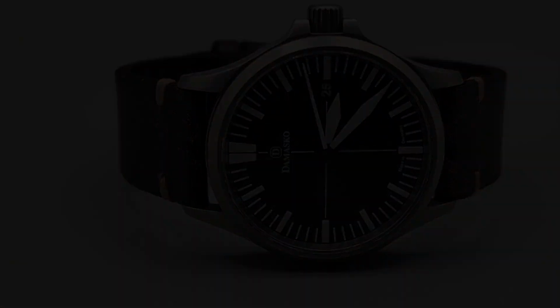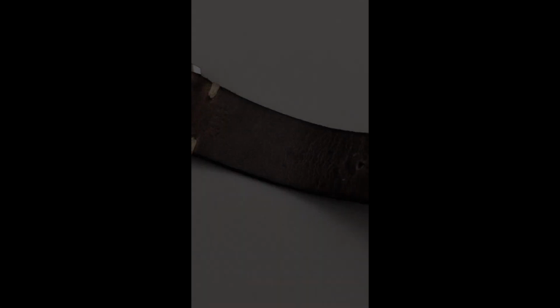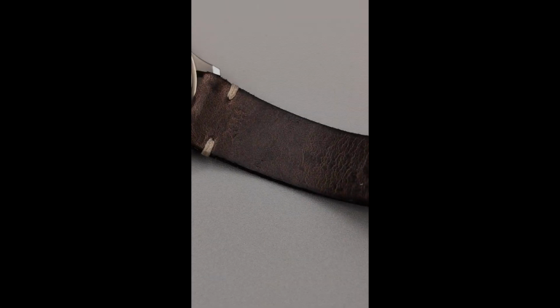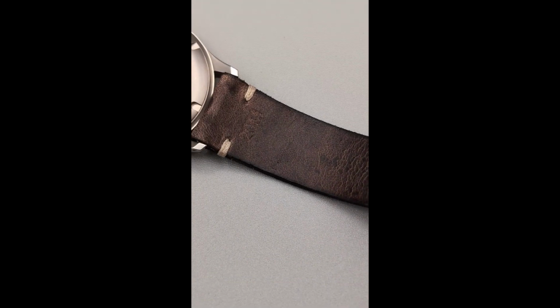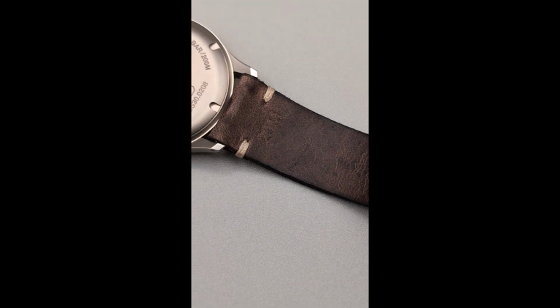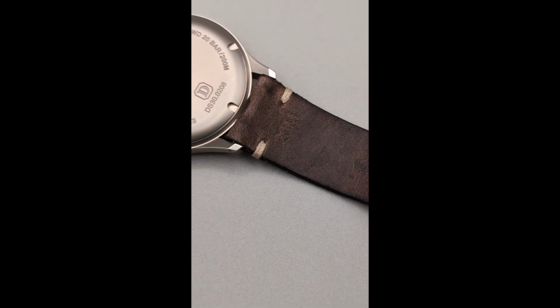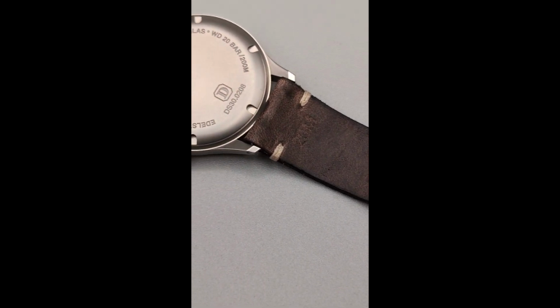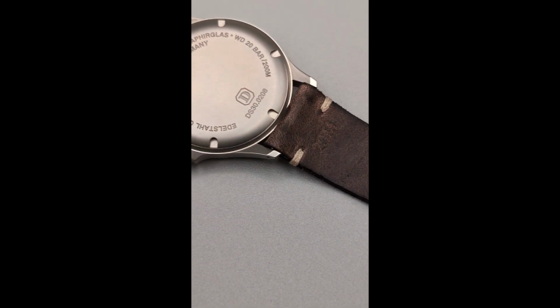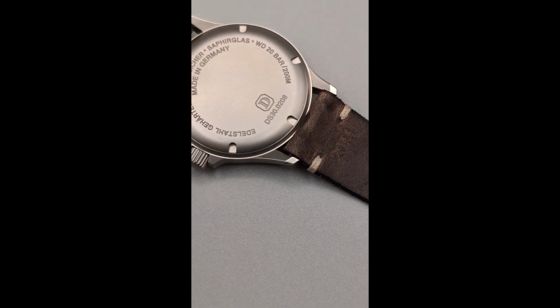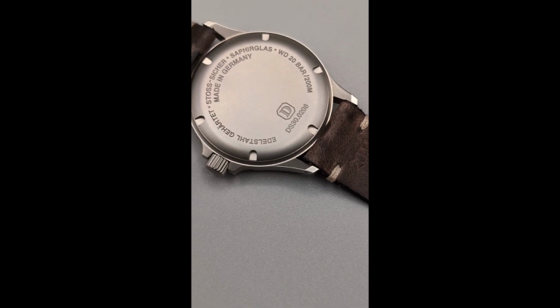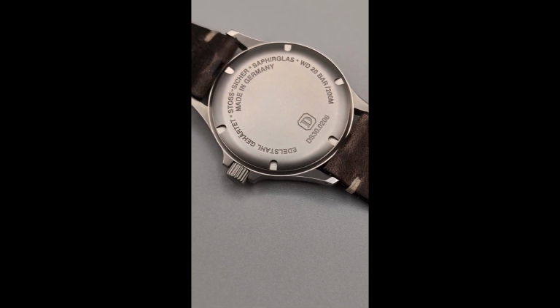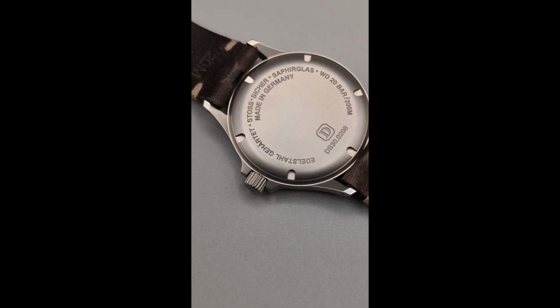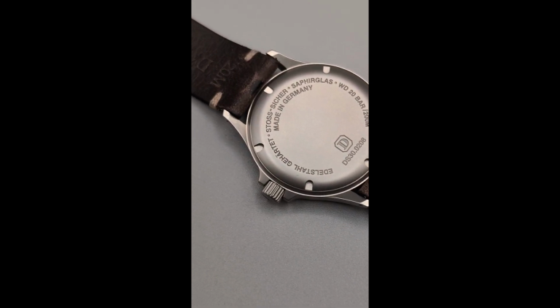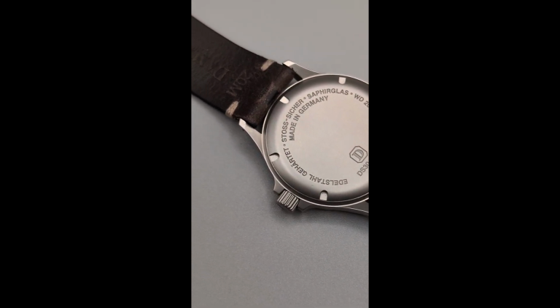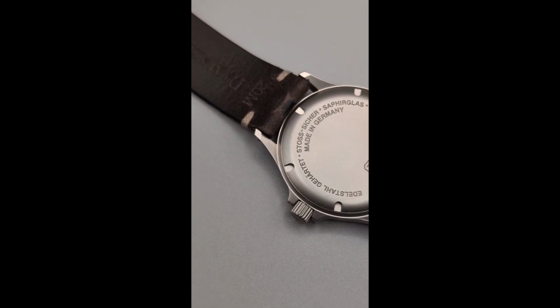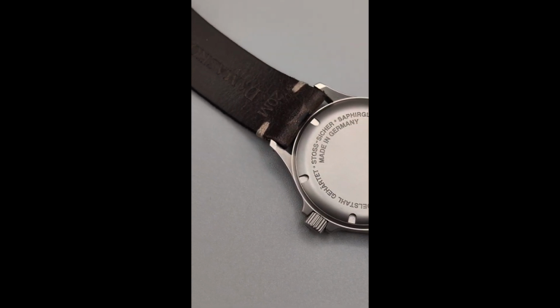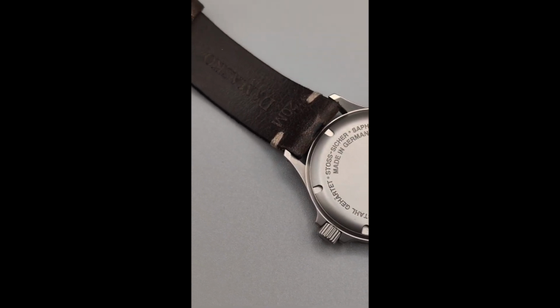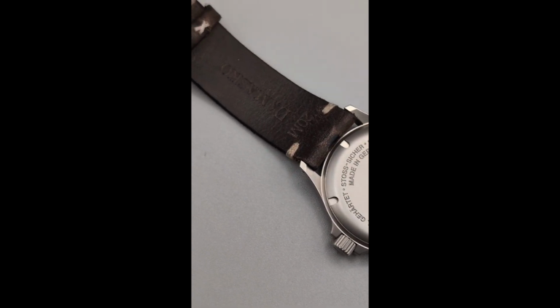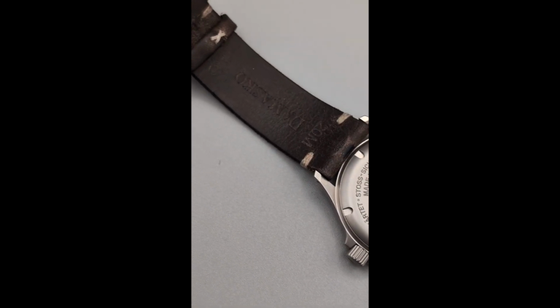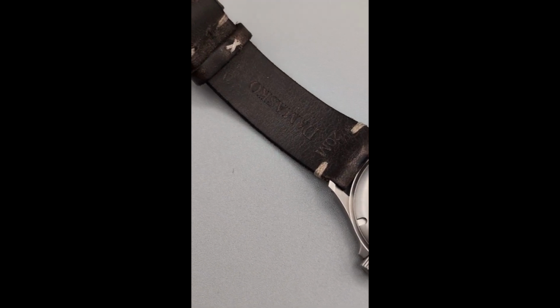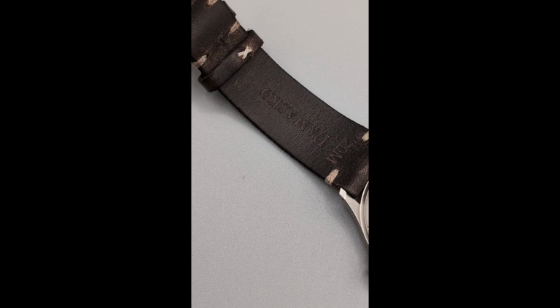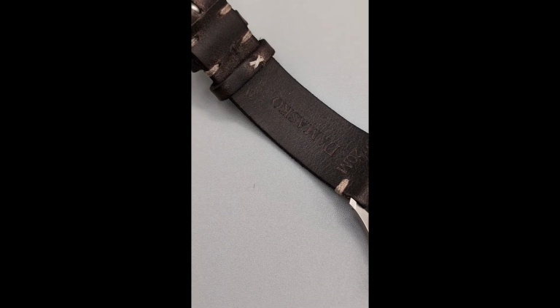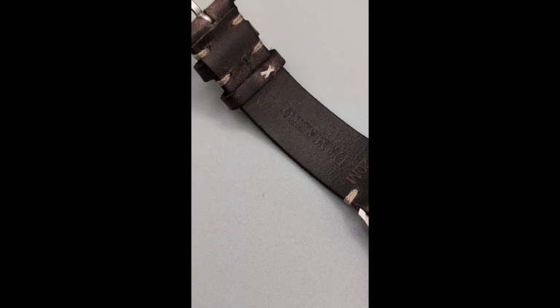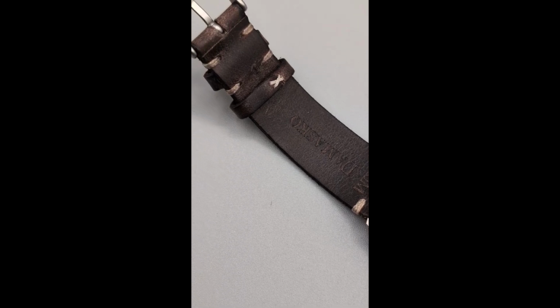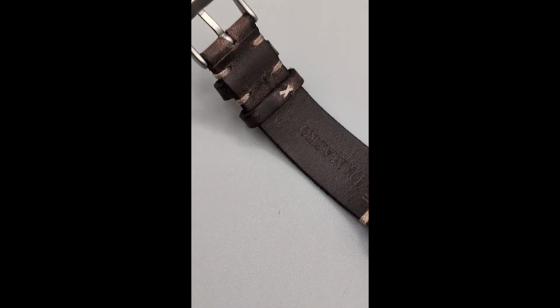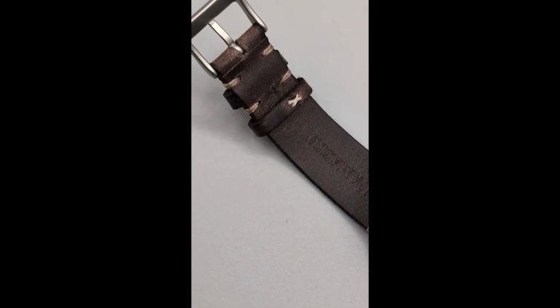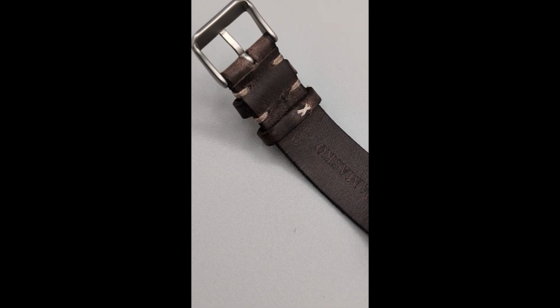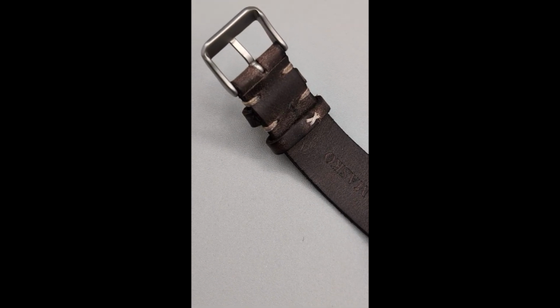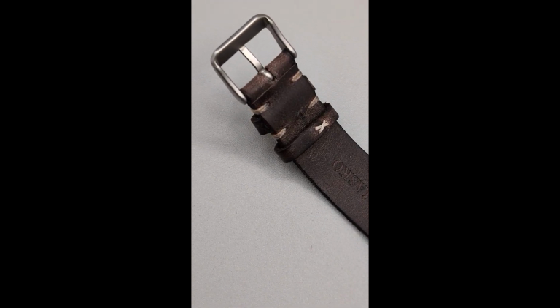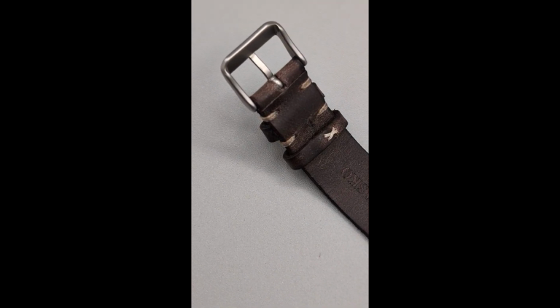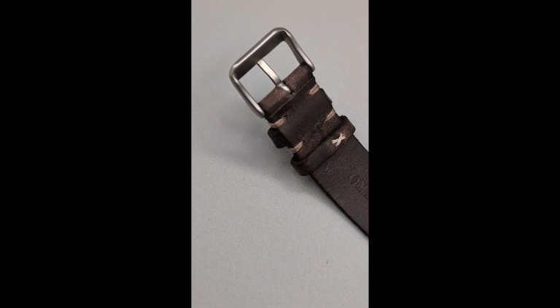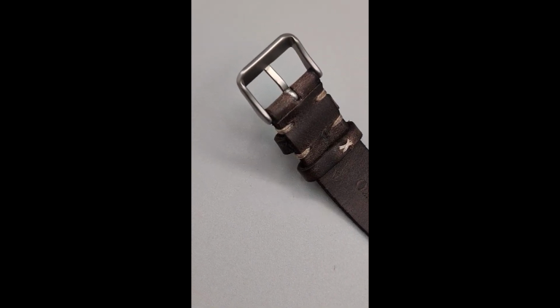Under the hood, the DS30 is powered by the Swatch ETA 2824-2 automatic movement, which is a common, reliable, well-regarded engine in the watch industry. It offers good accuracy and a power reserve of approximately 38 hours.